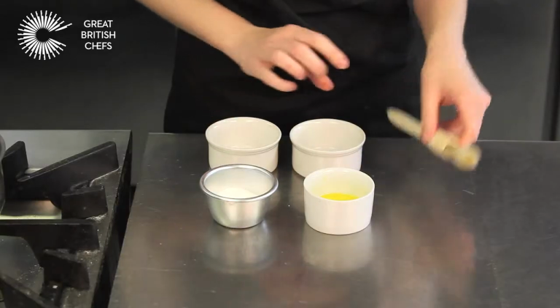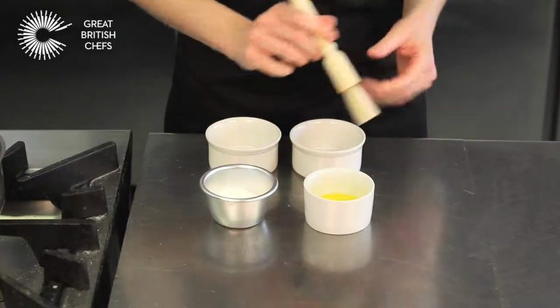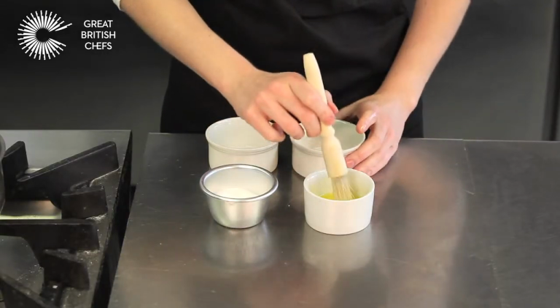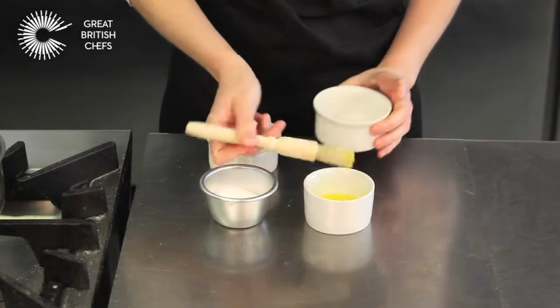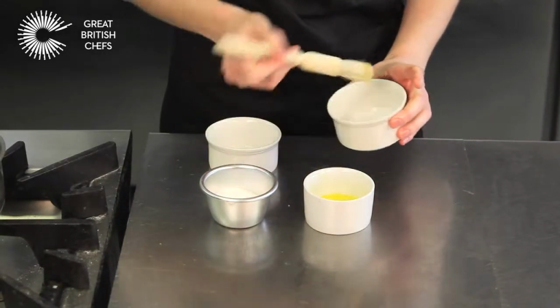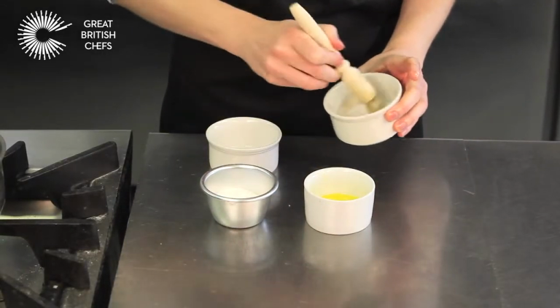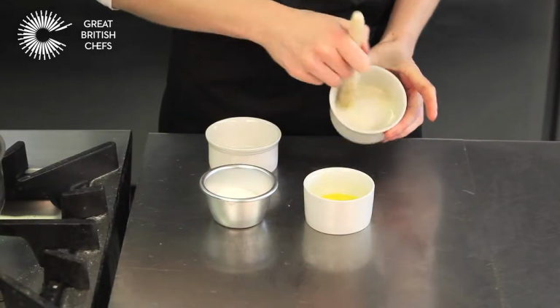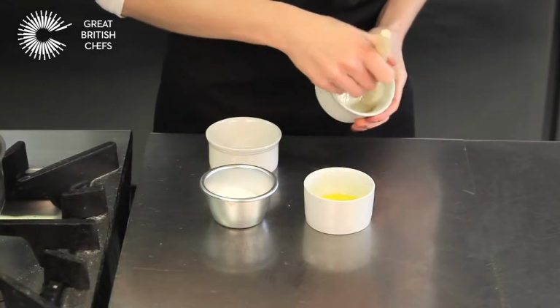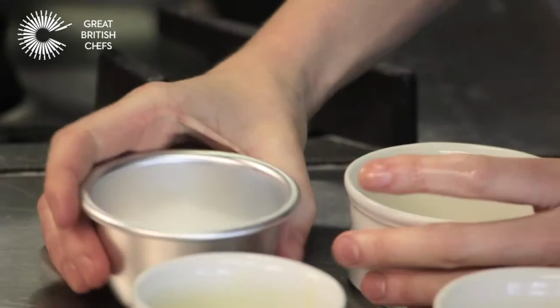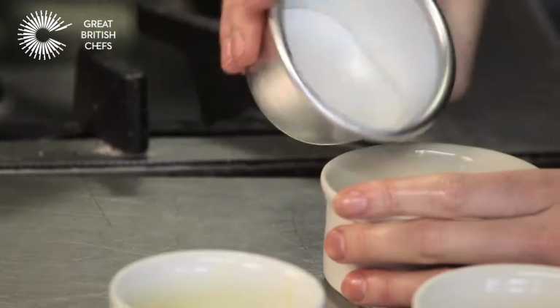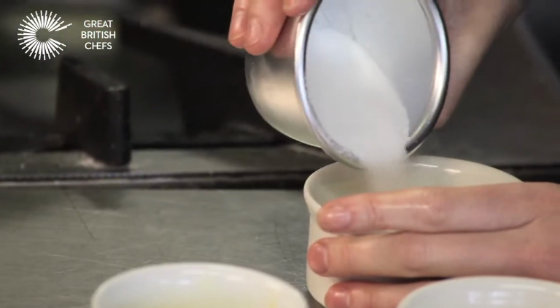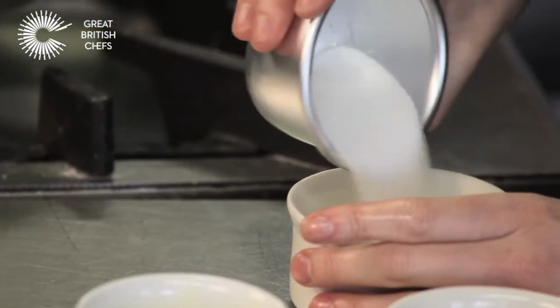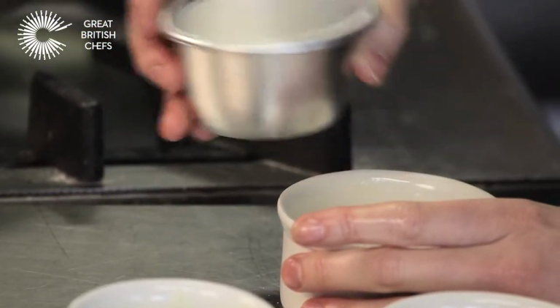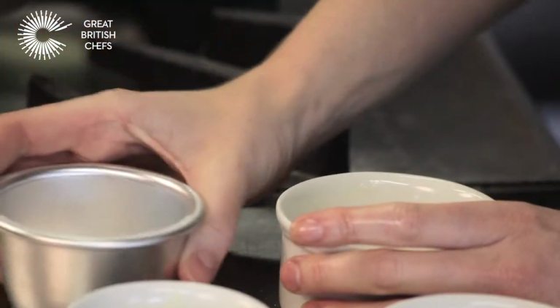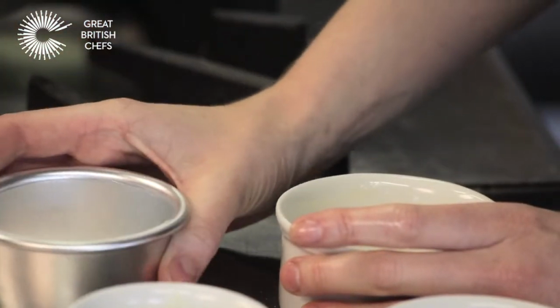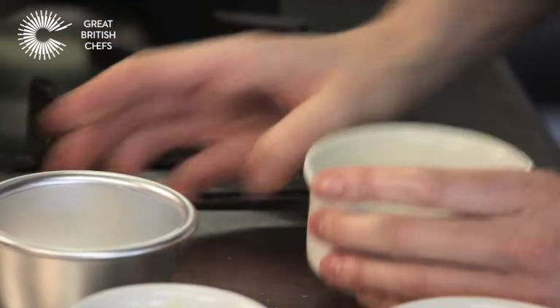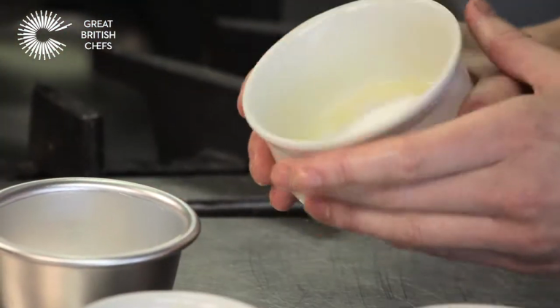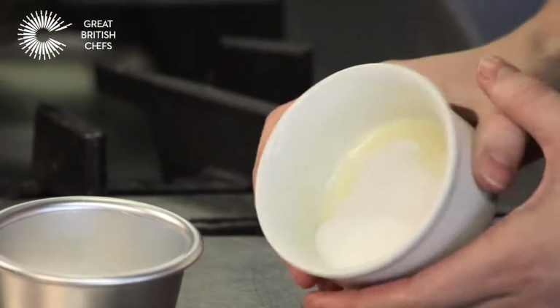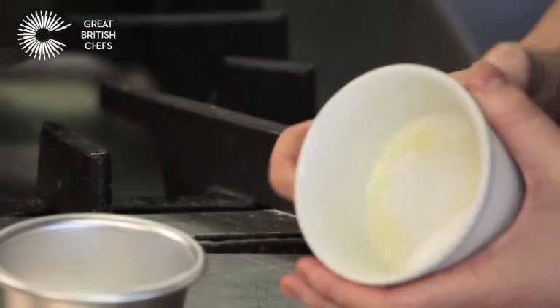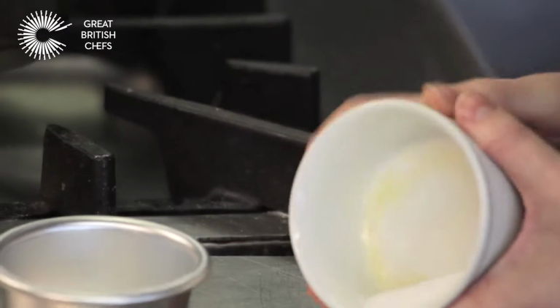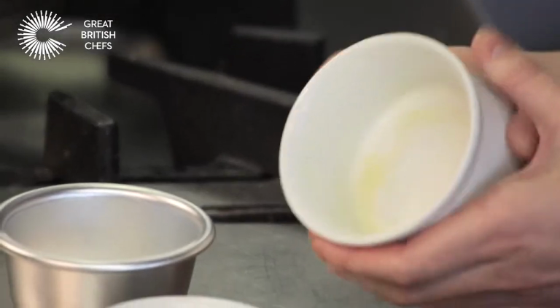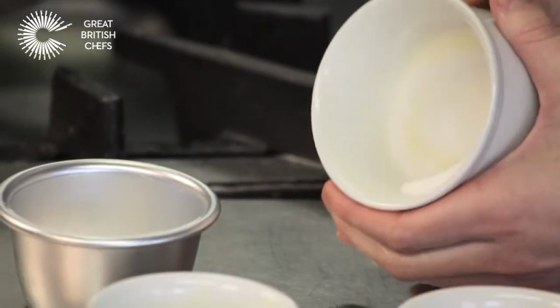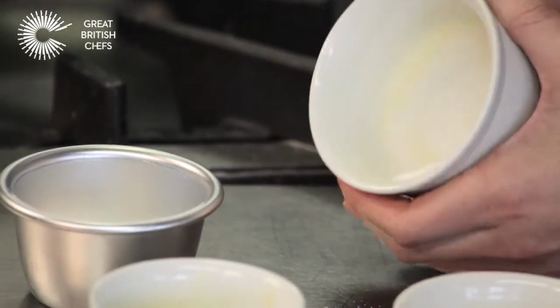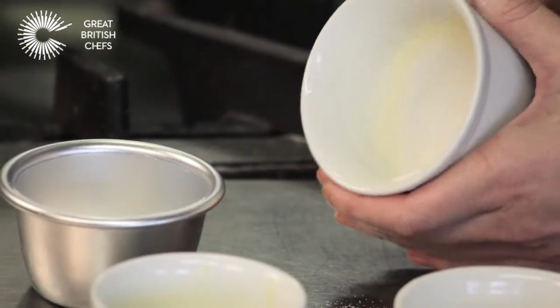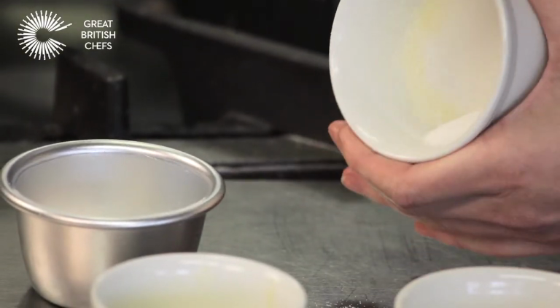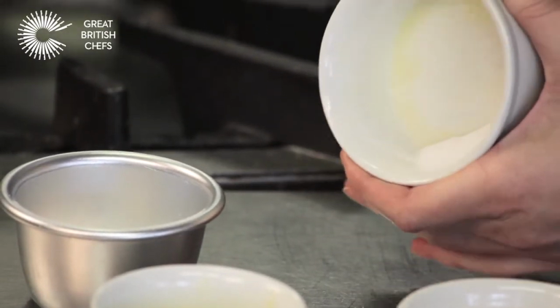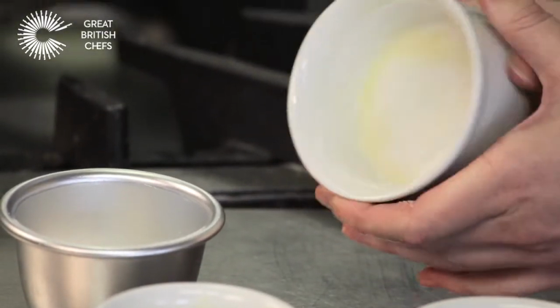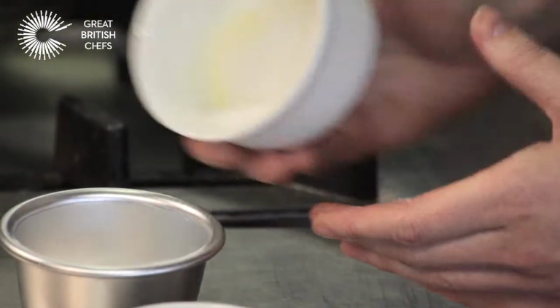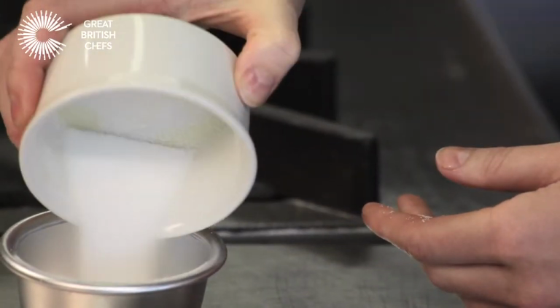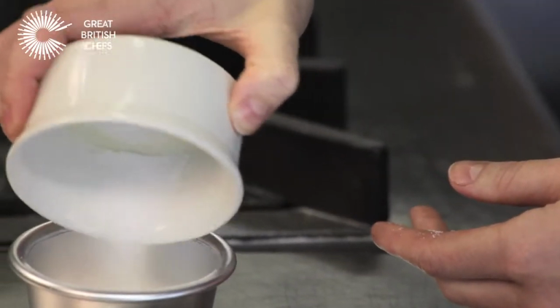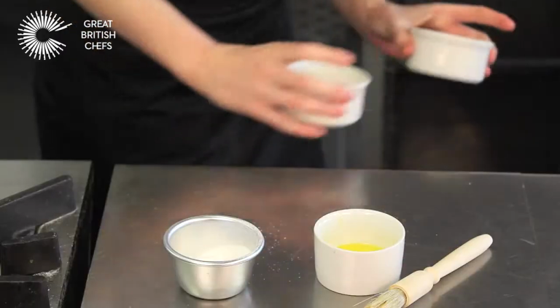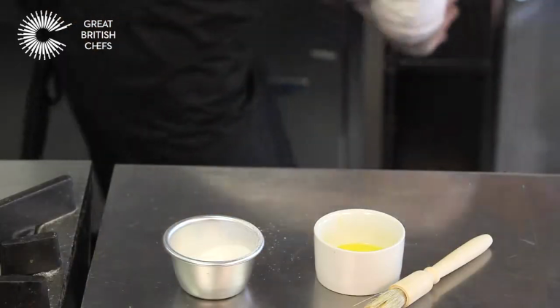Use a pastry brush to line the inside of the soufflé molds with the melted butter. Lightly coat with caster sugar. Set aside in the fridge.